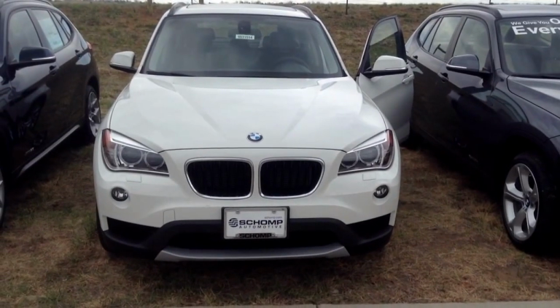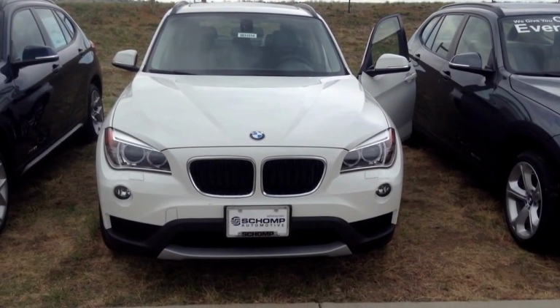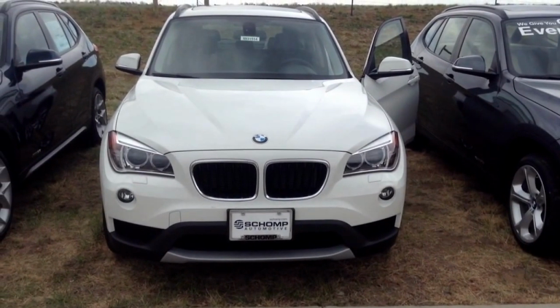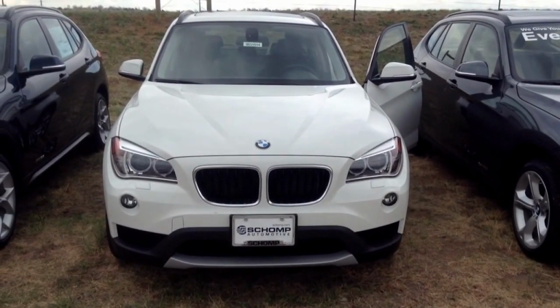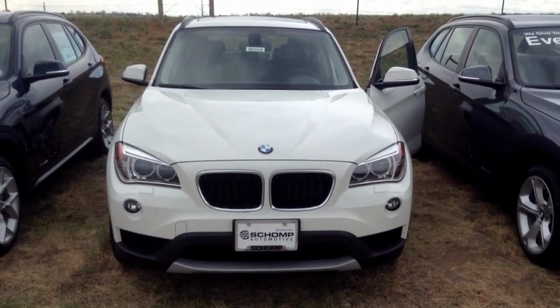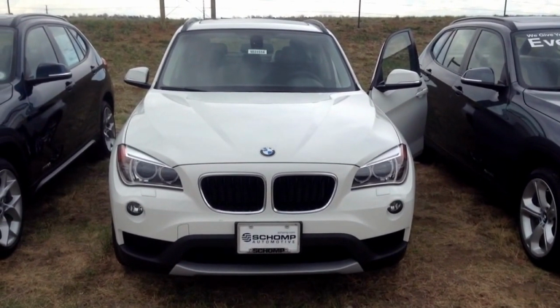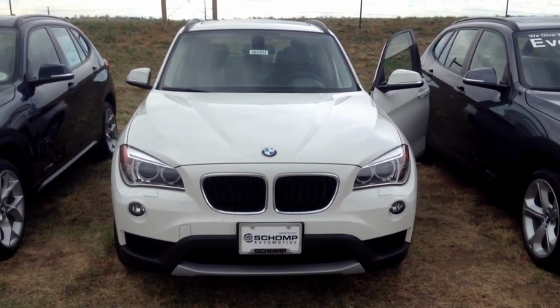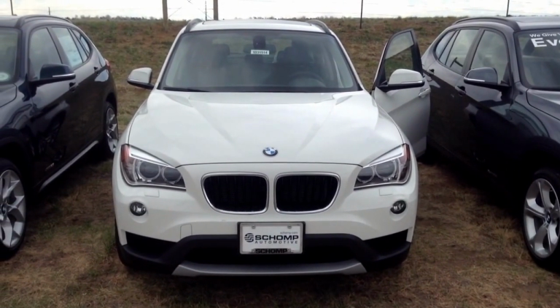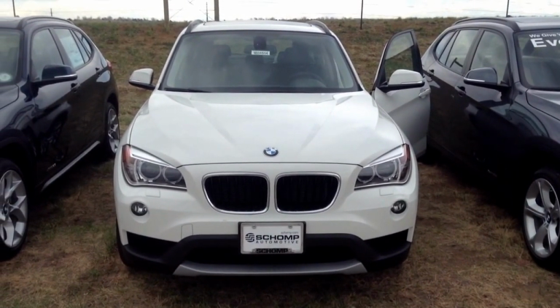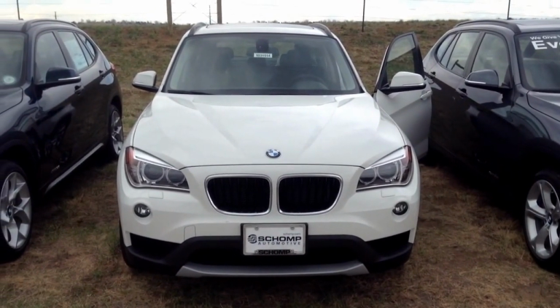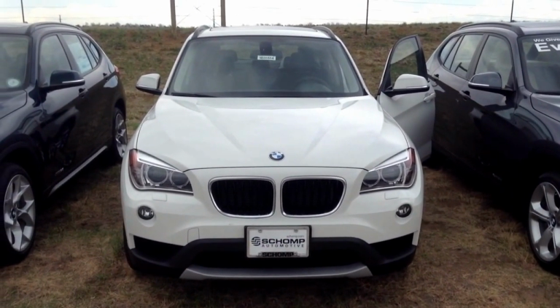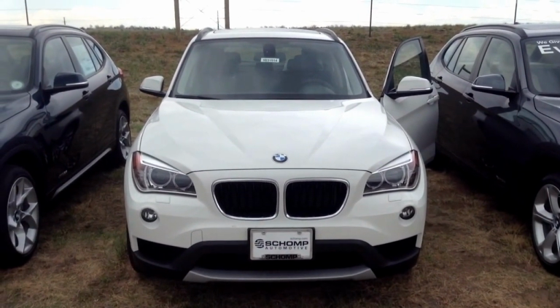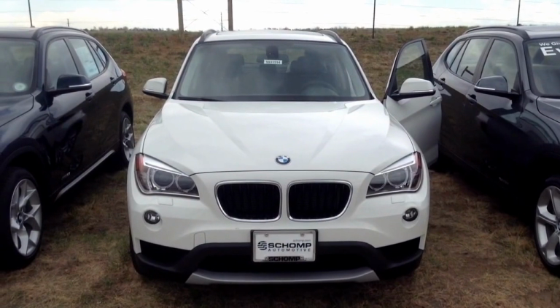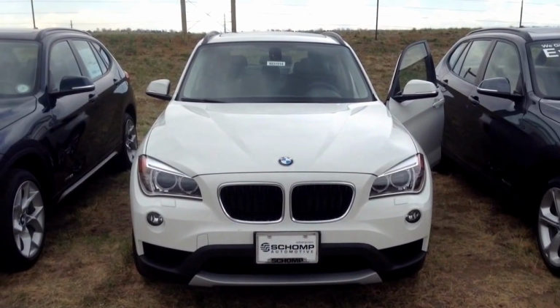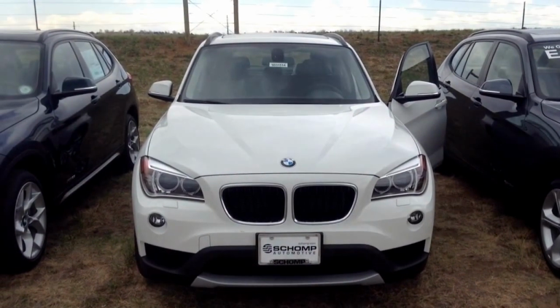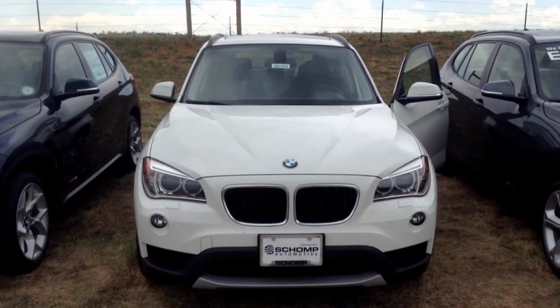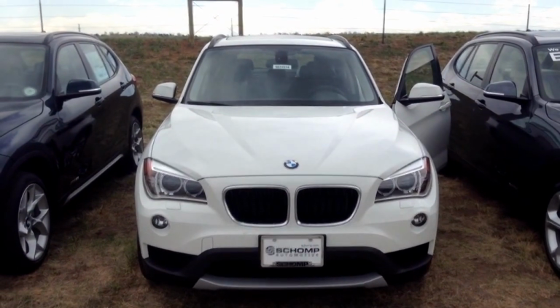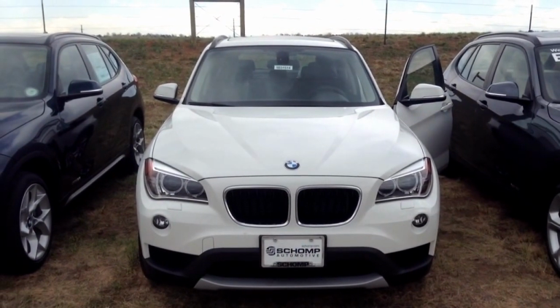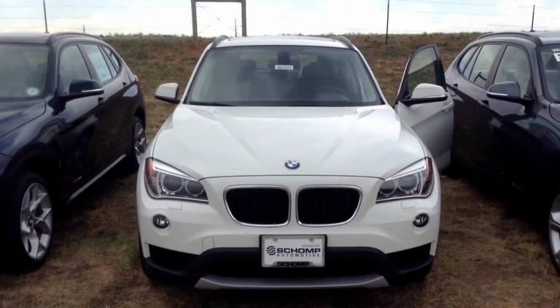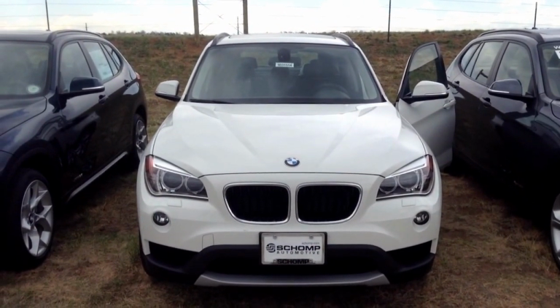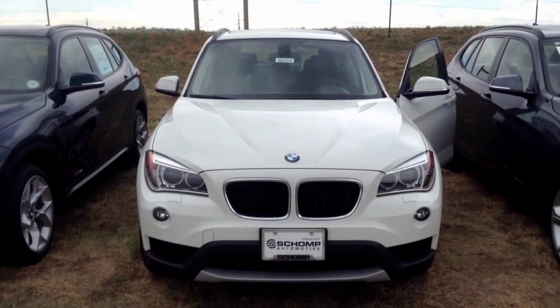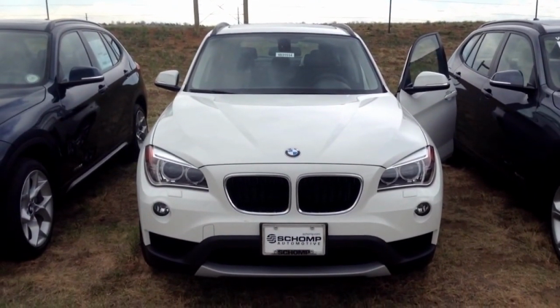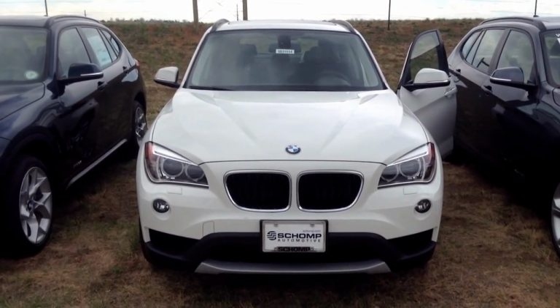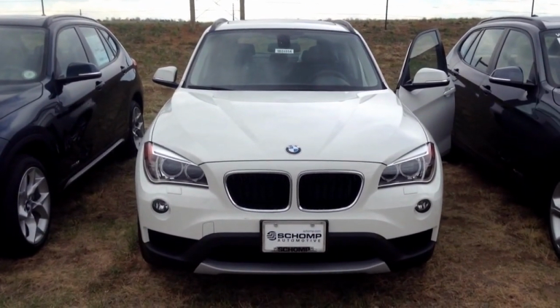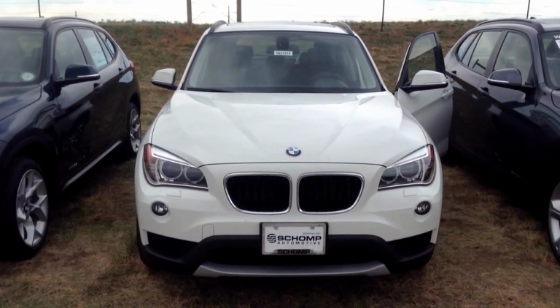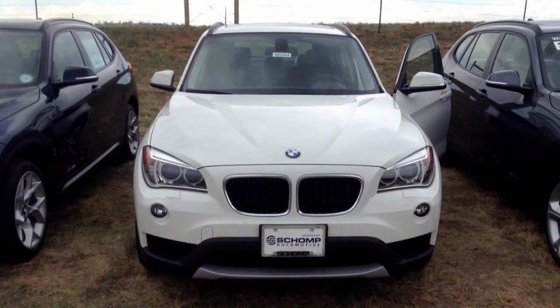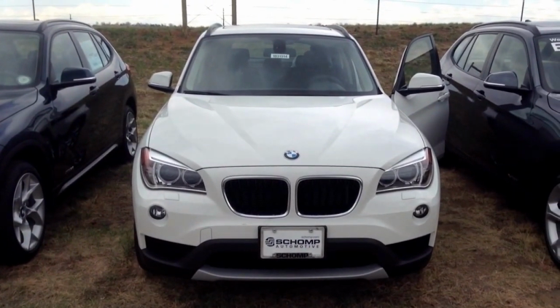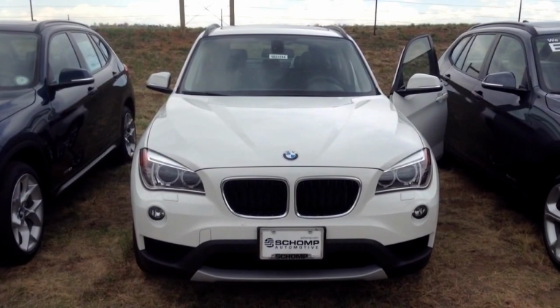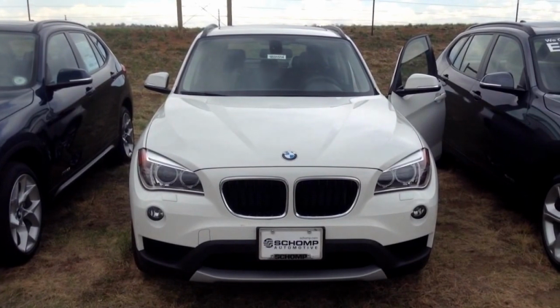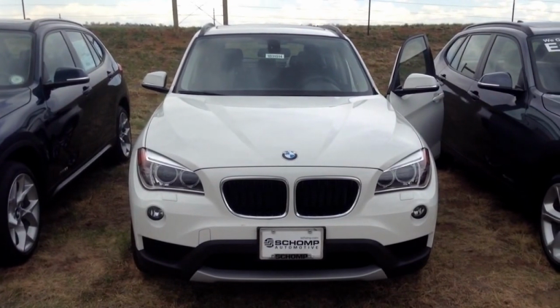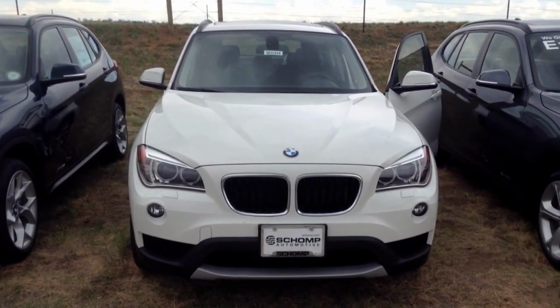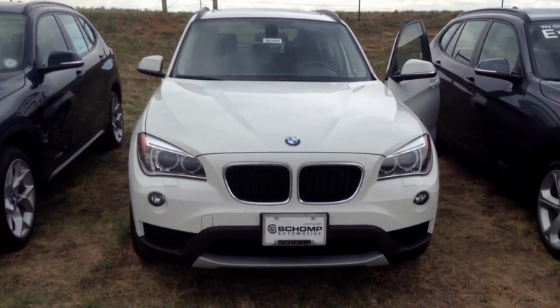Hi, this is Steve at Shant BMW. We're standing here in front of the all-new 2013 X1. The X1 is available in a four-cylinder turbo or a six-cylinder turbo as well.